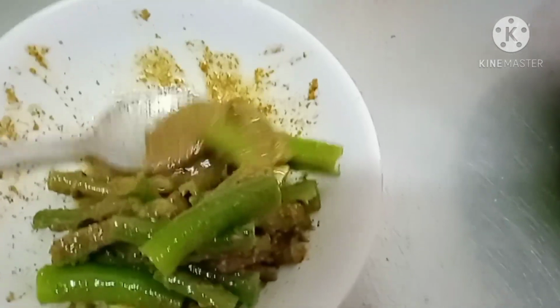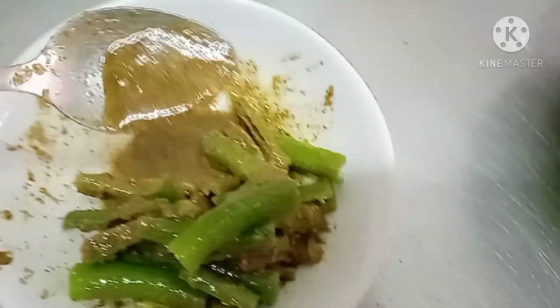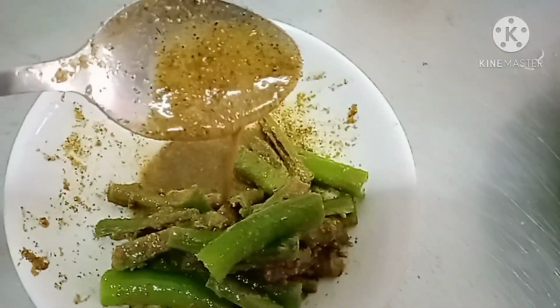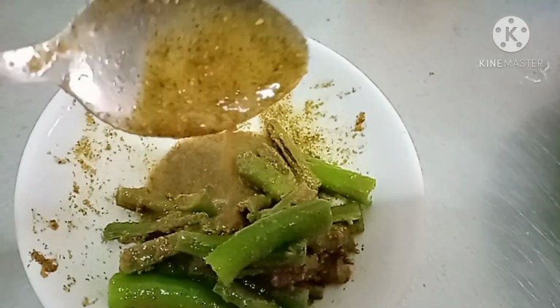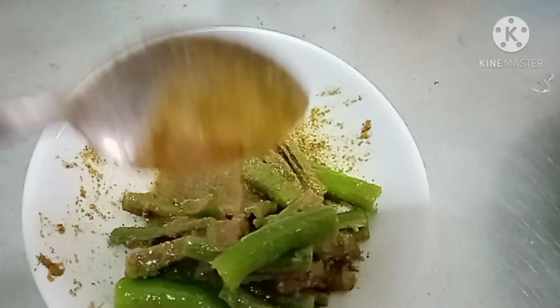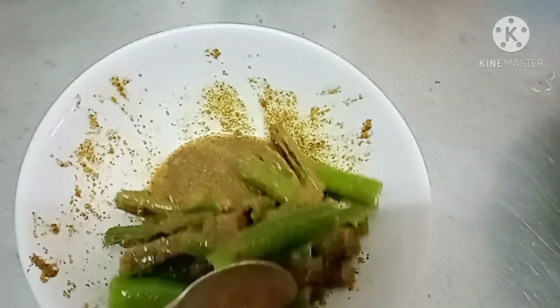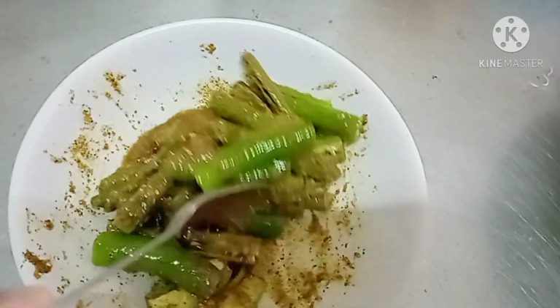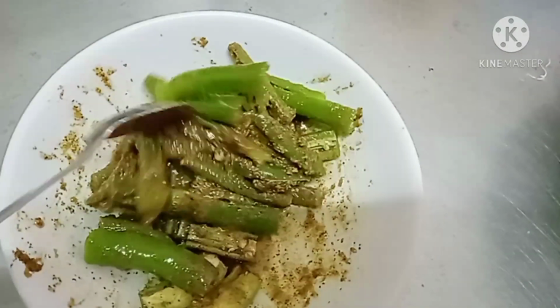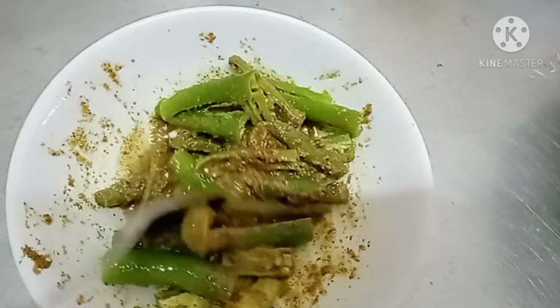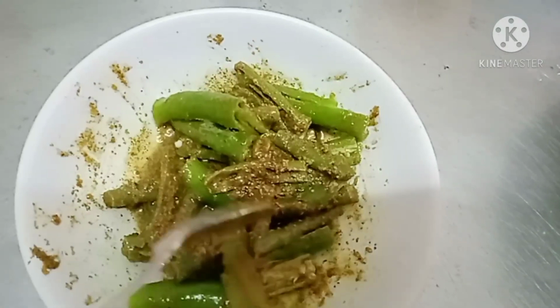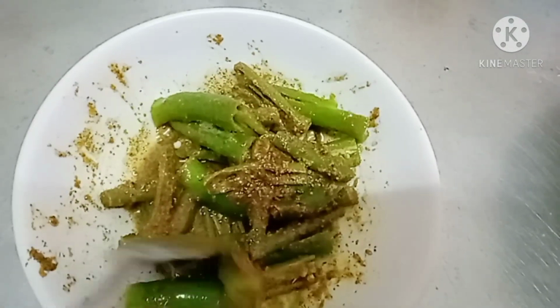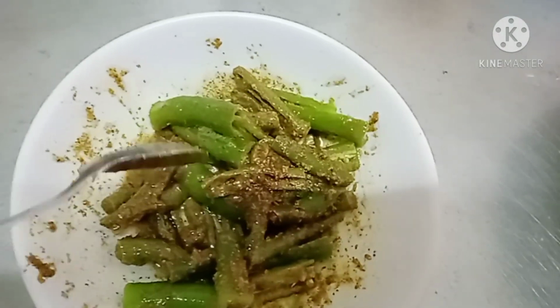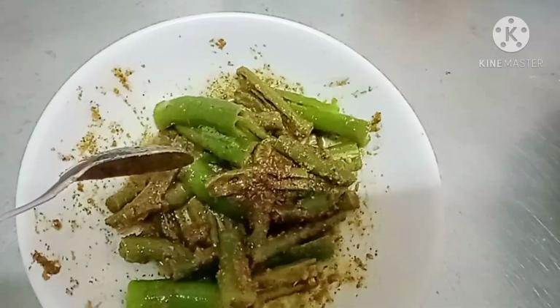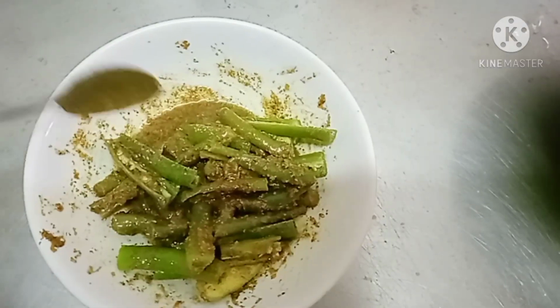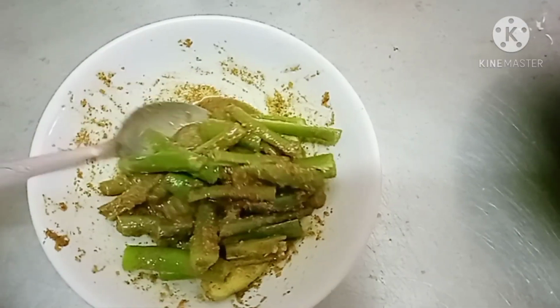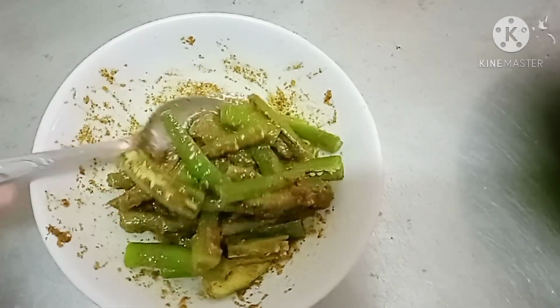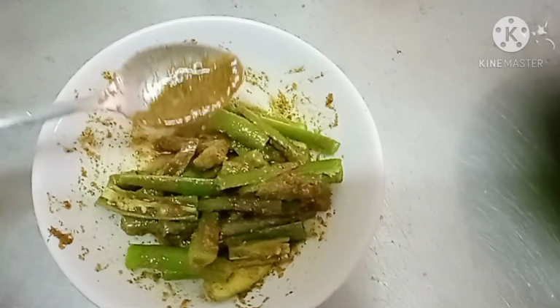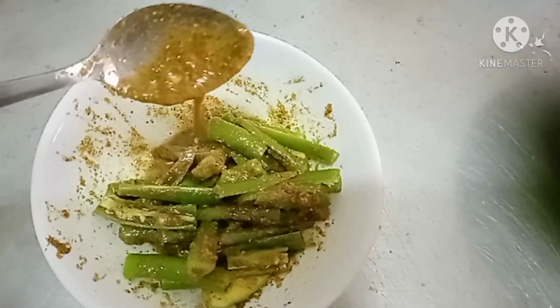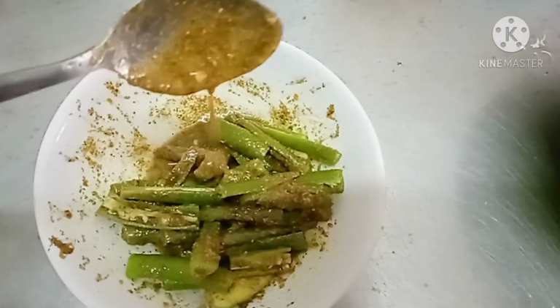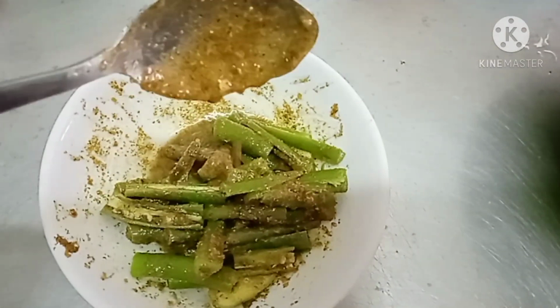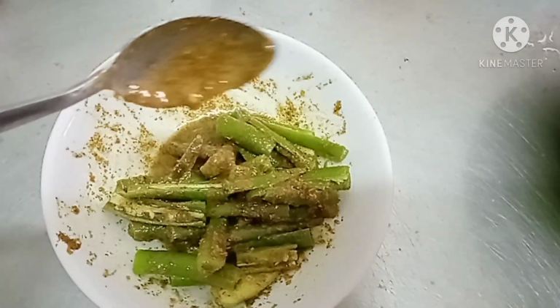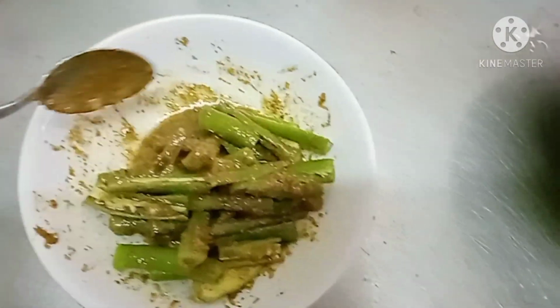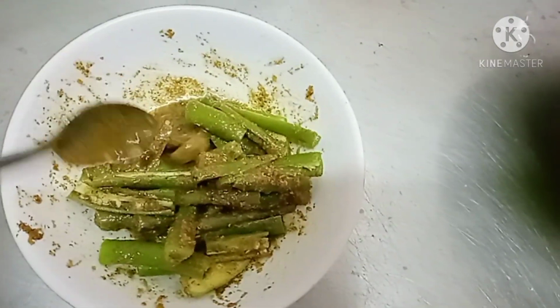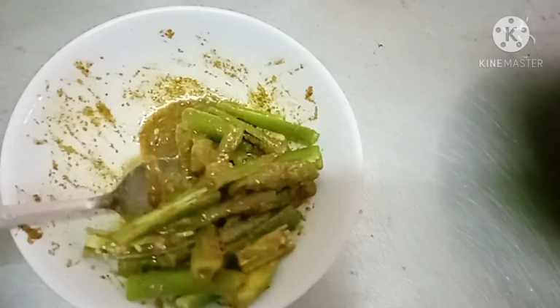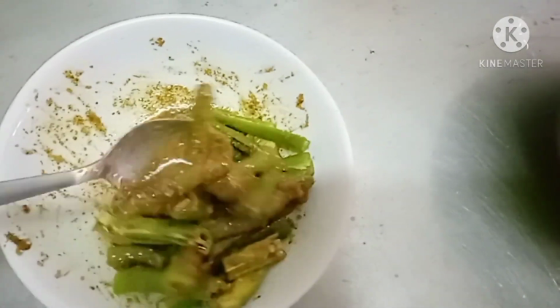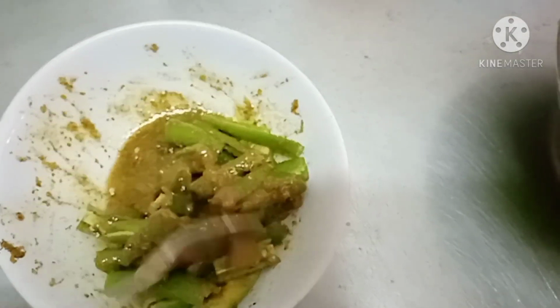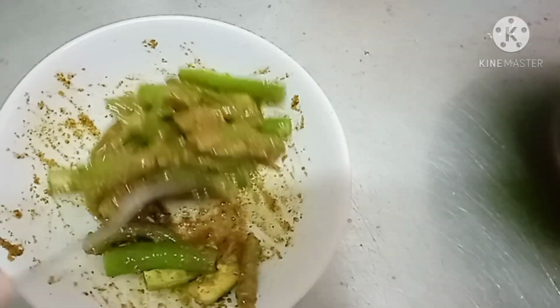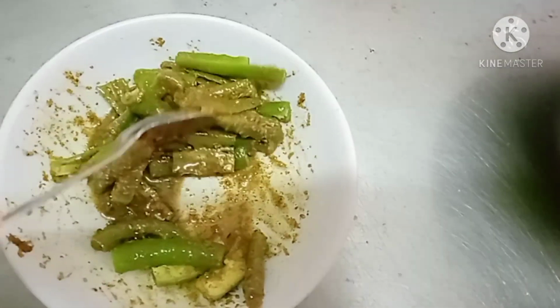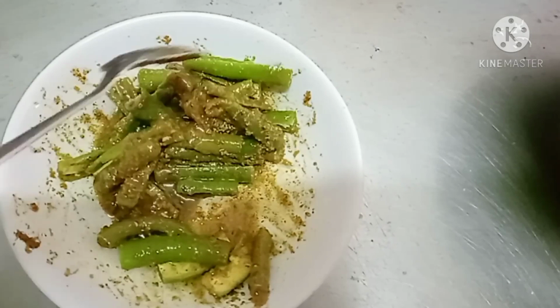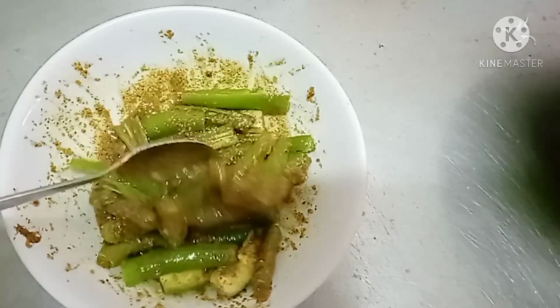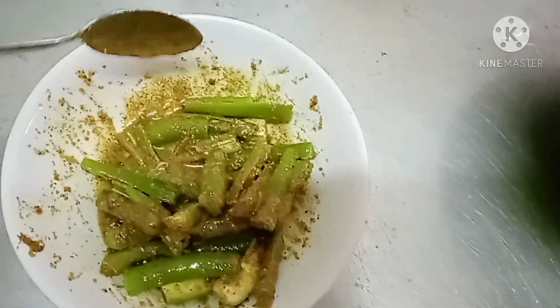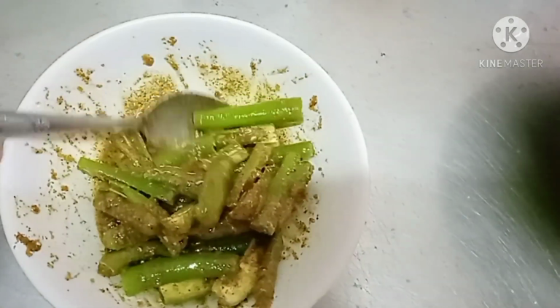You can put it in an empty jar so it will stay longer and you can eat it every day. Okay, and it's done. Thank you for watching!